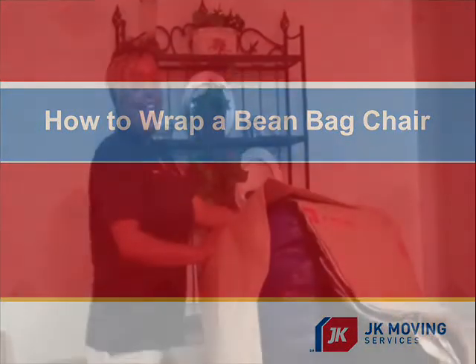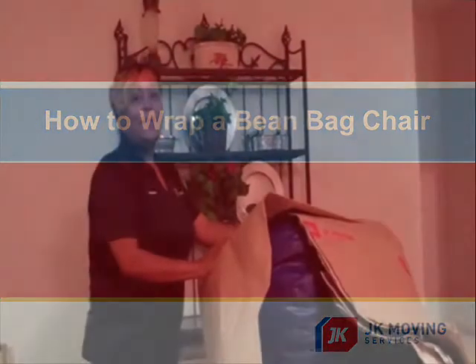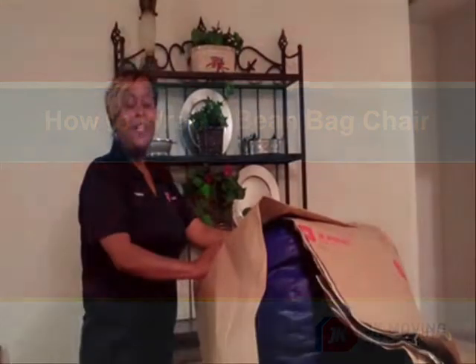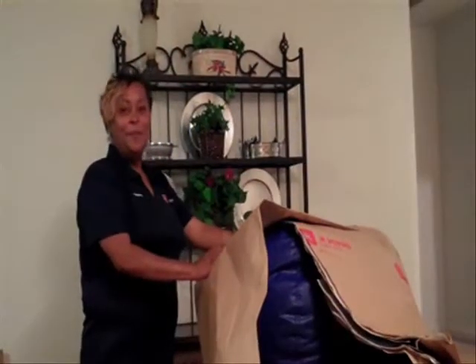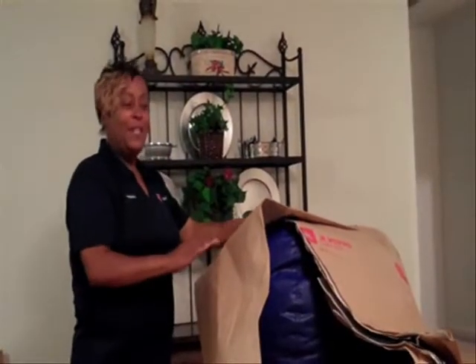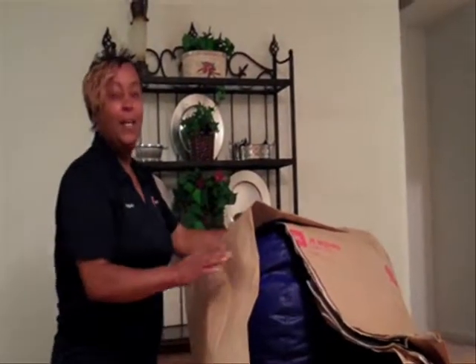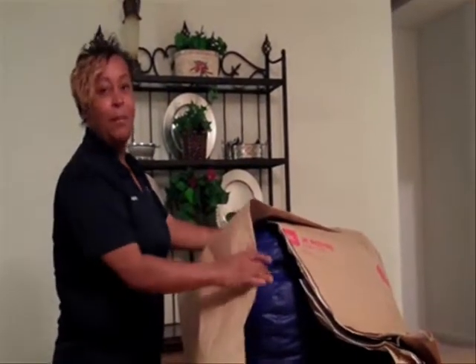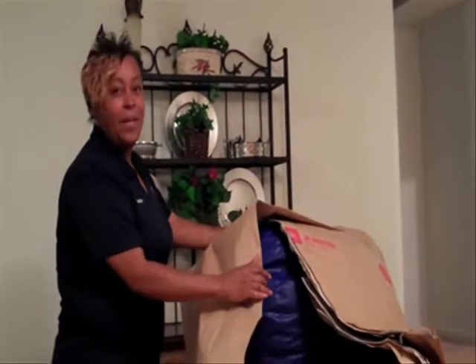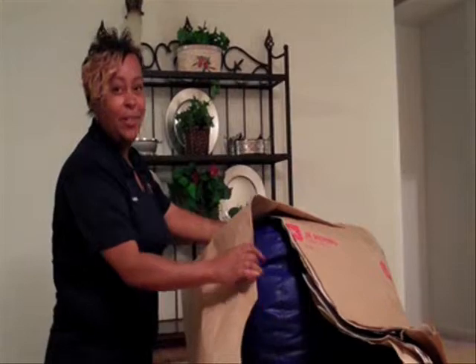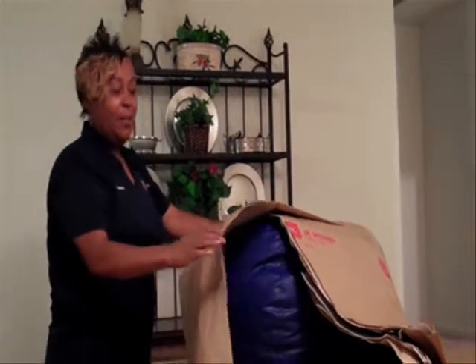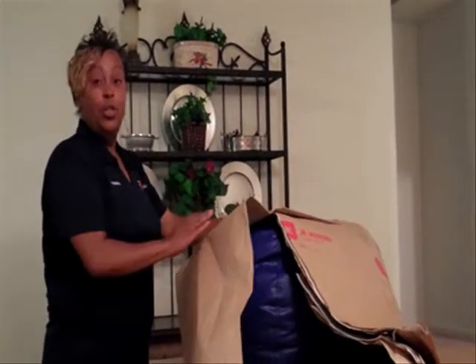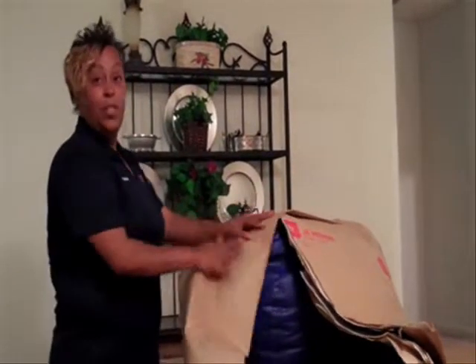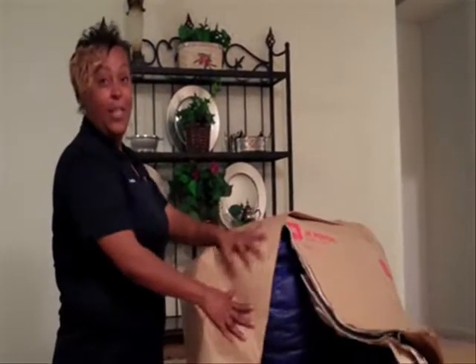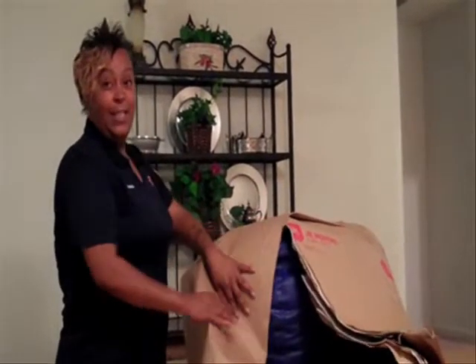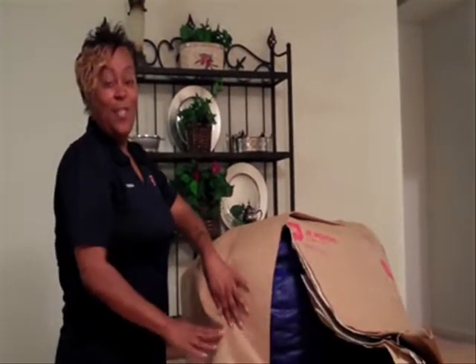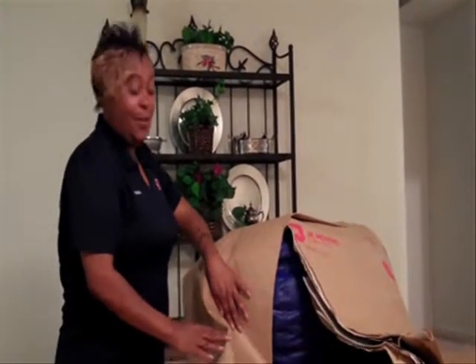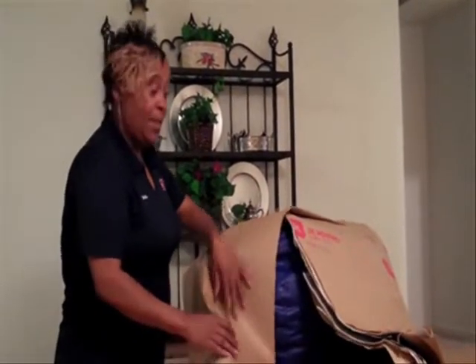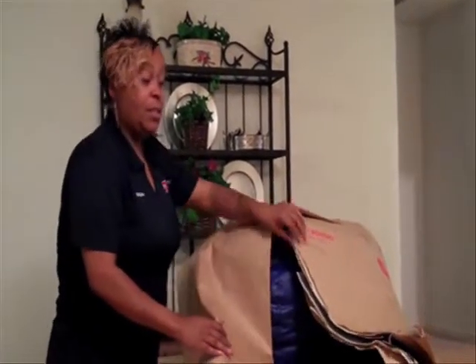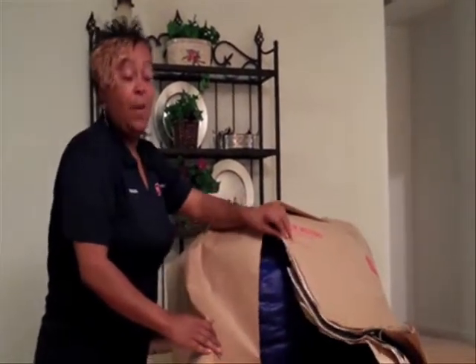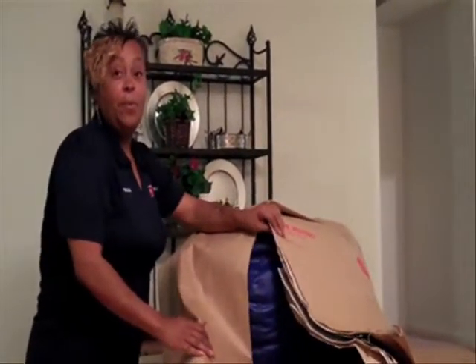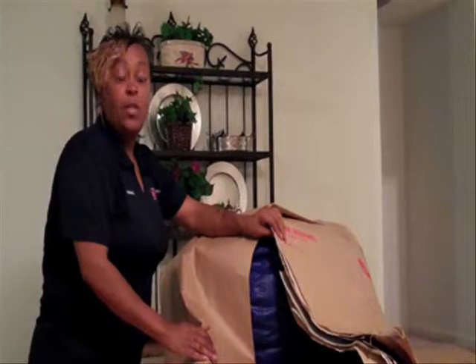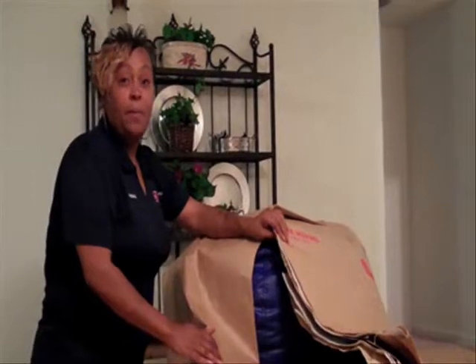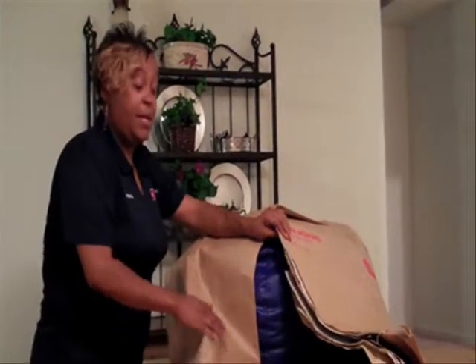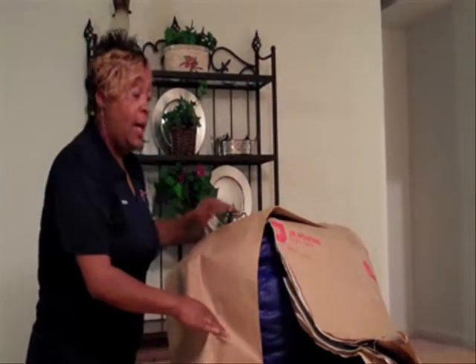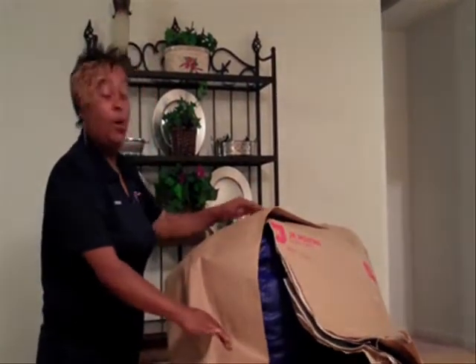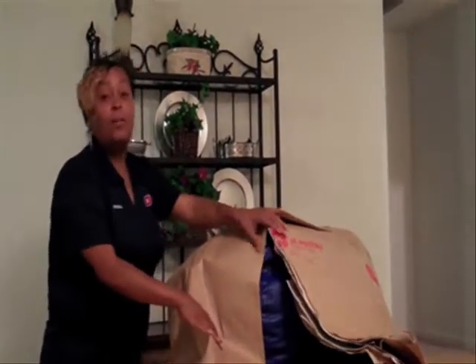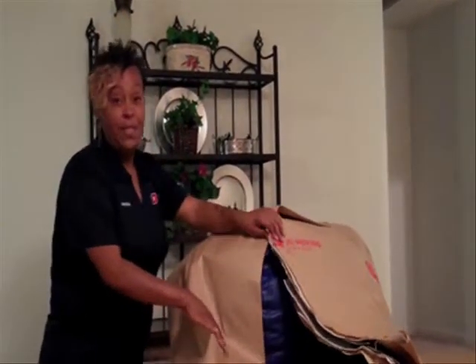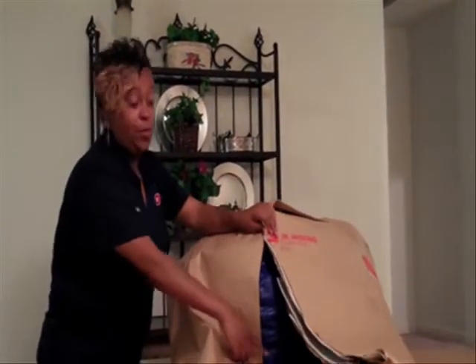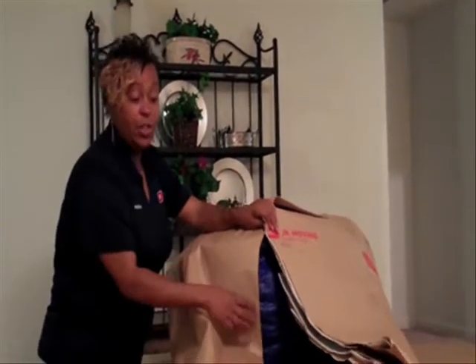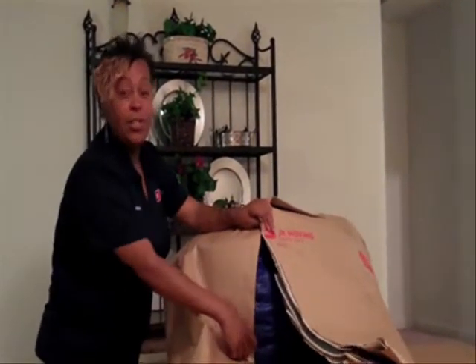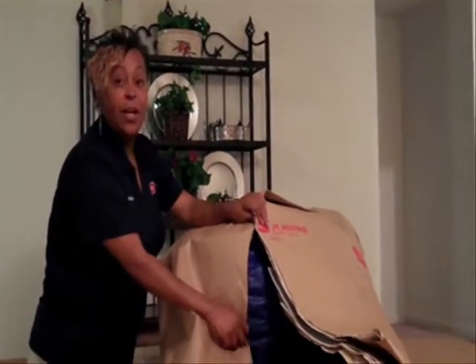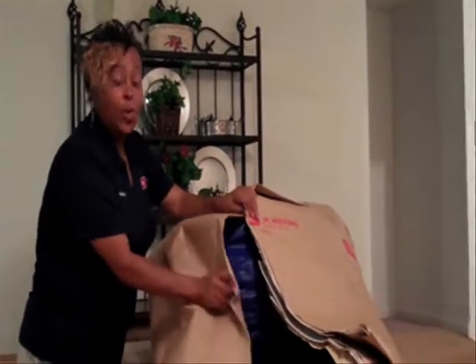Hi, I'm Brenda with JK Moving. Today I am wrapping a bean bag chair, but you can use this for any oversized item. This is a three-ply paper, which we call paper pad. I have already wrapped three sides for you. I'm just going to demonstrate how to do one.